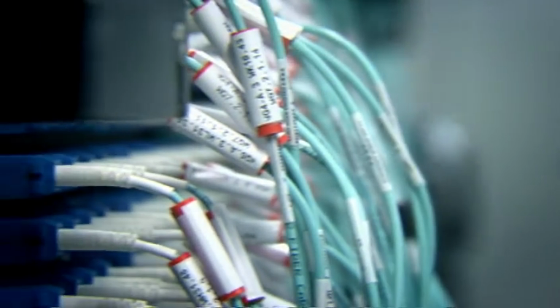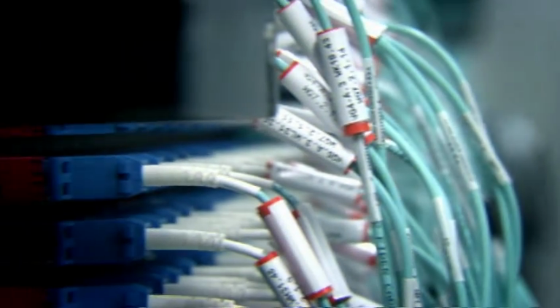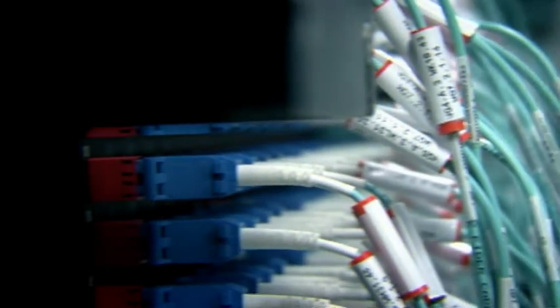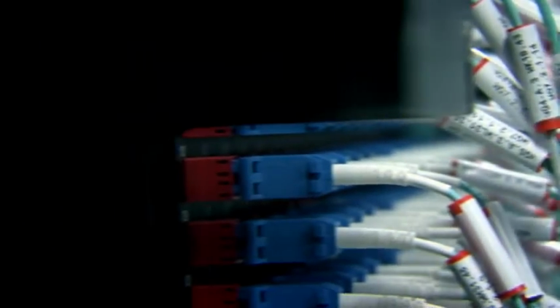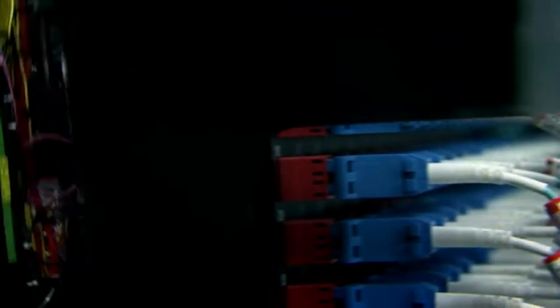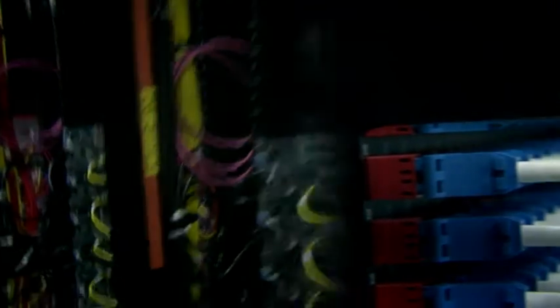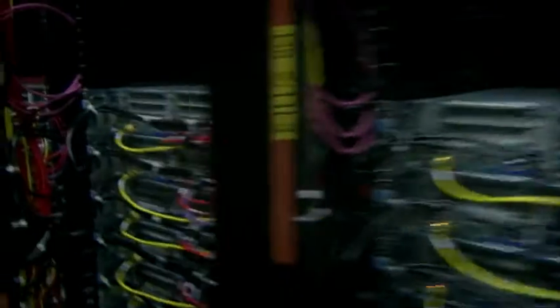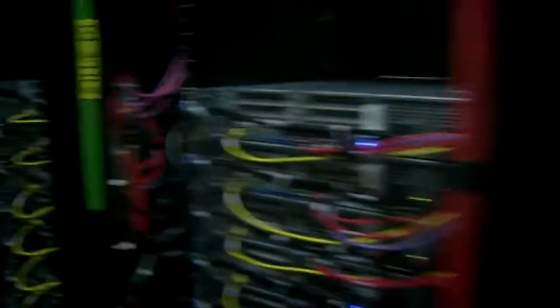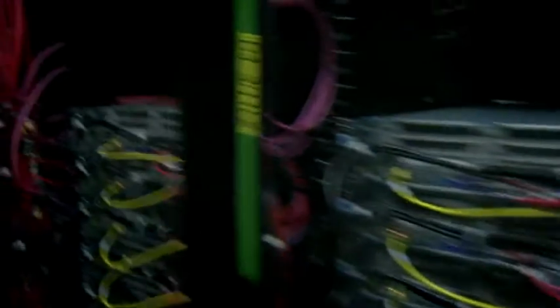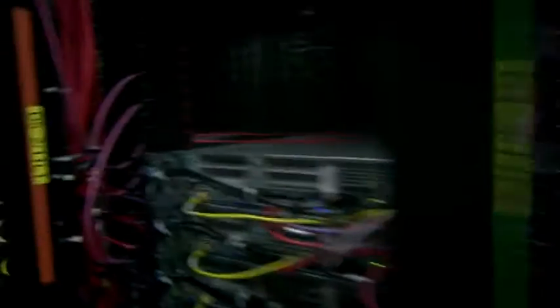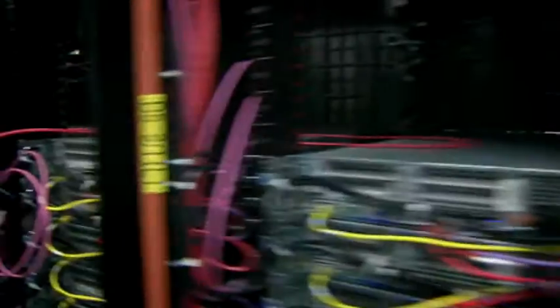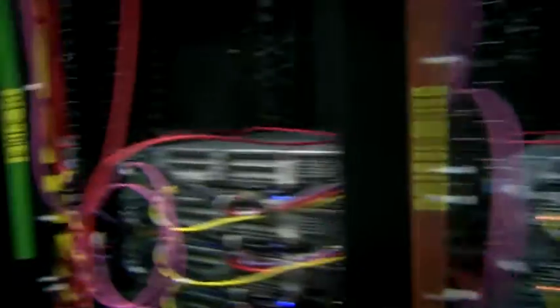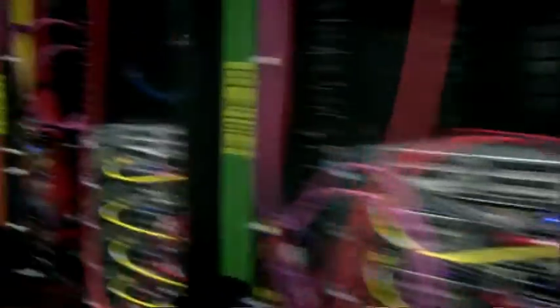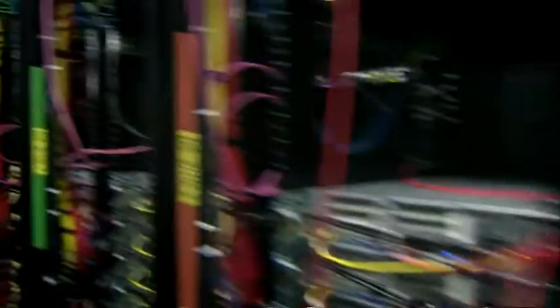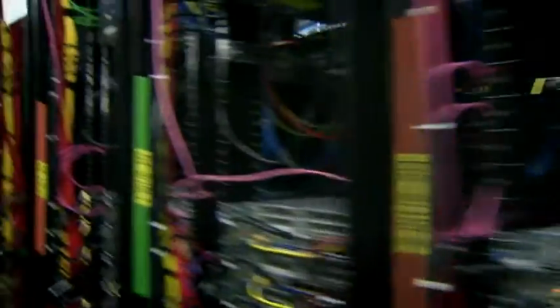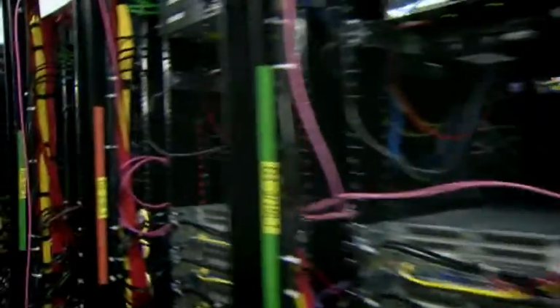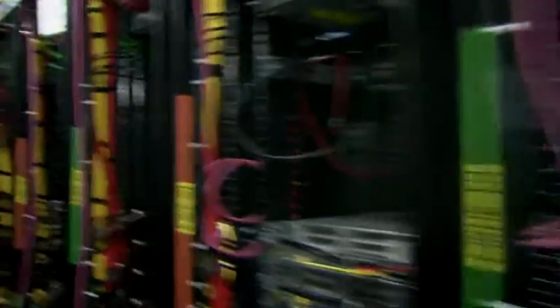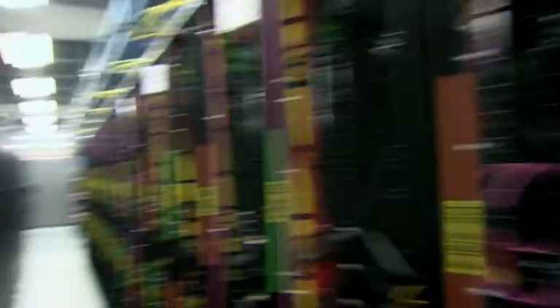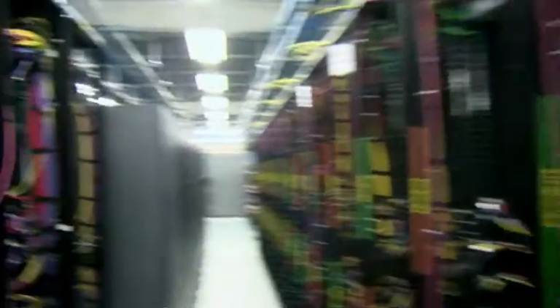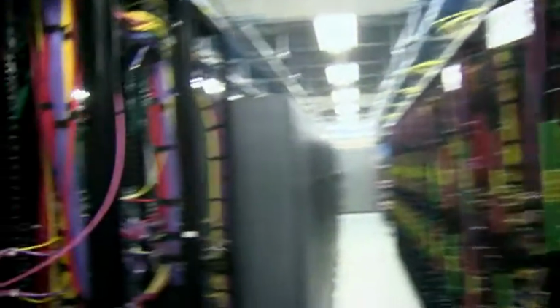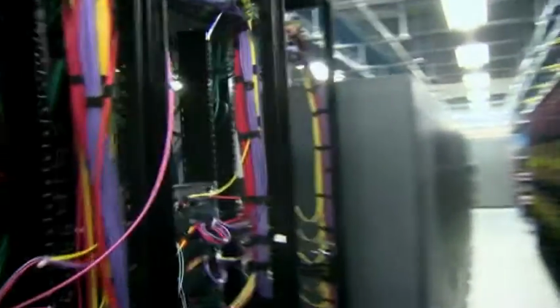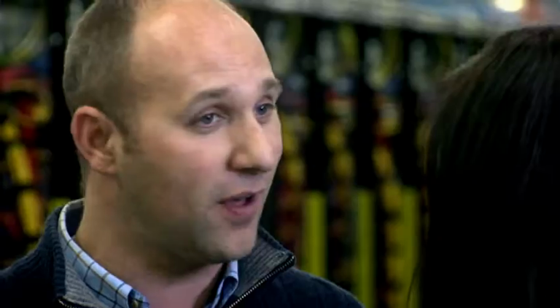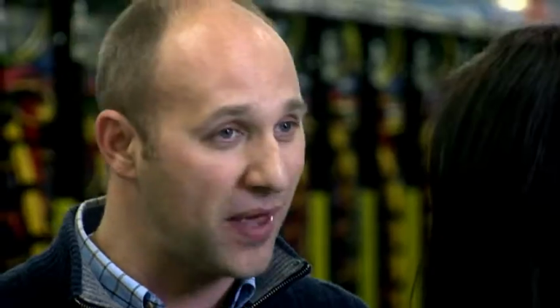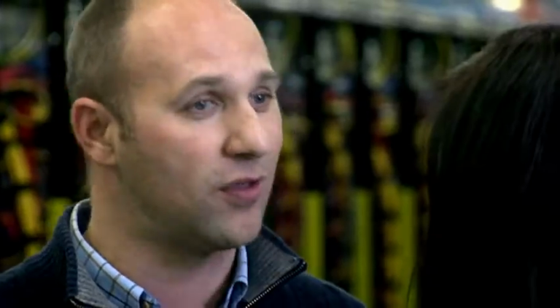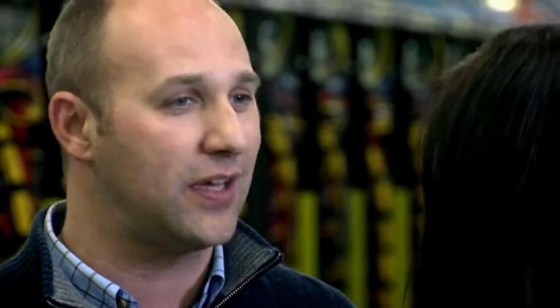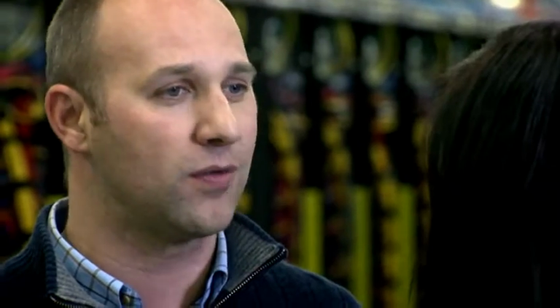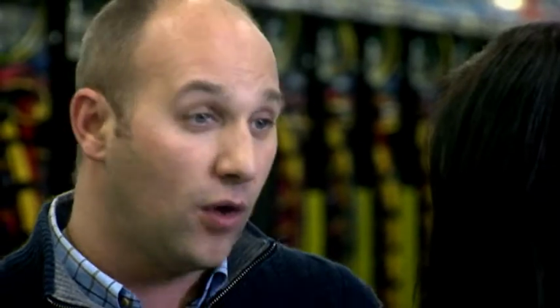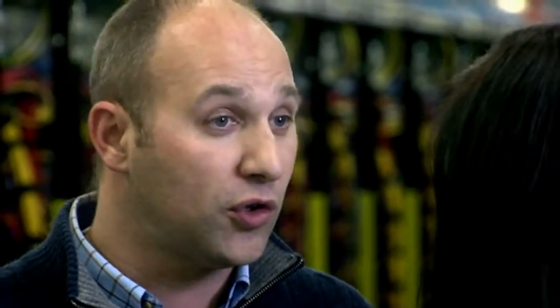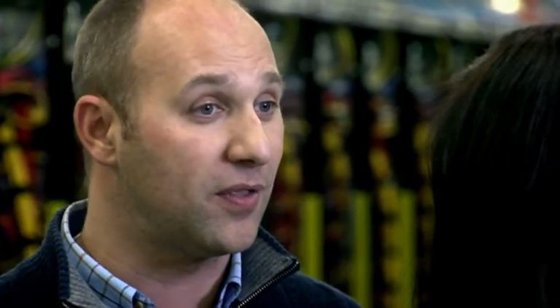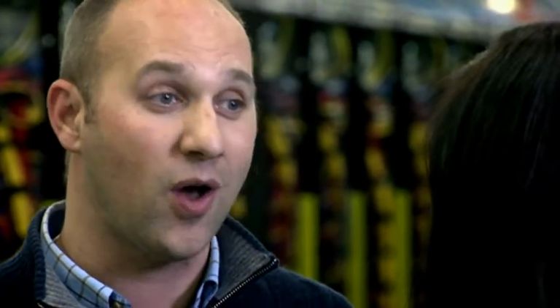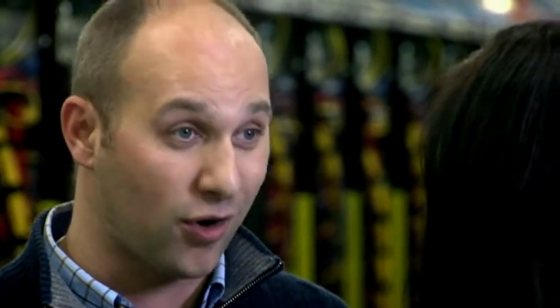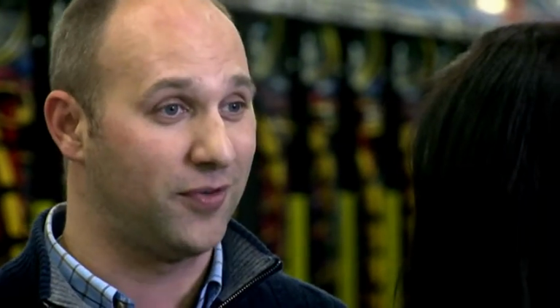In this data center, we have three rooms like this. Globally, we've got nine data centers bigger than this one as well. We host about eight billion files — pictures, videos, or documents. So a lot of information.